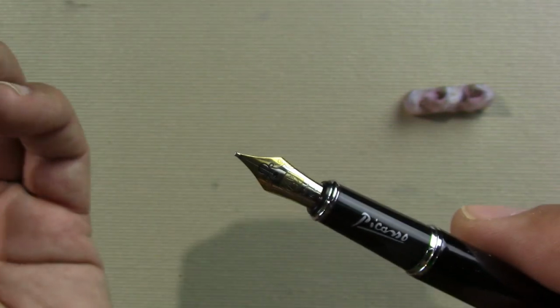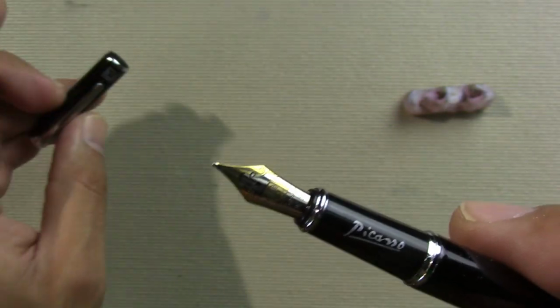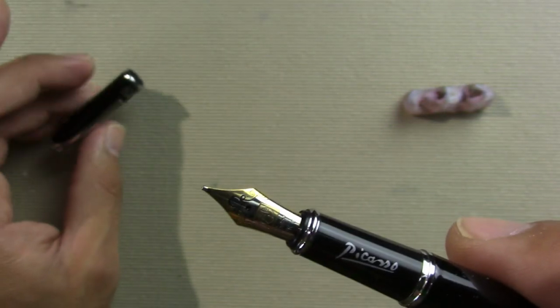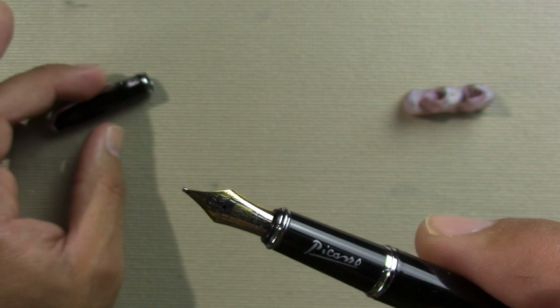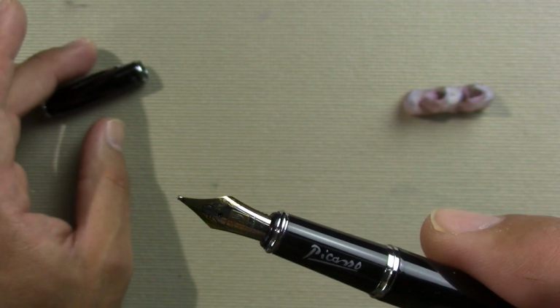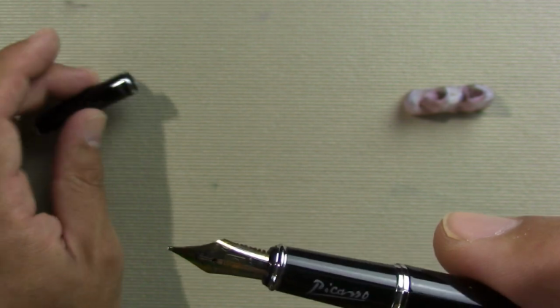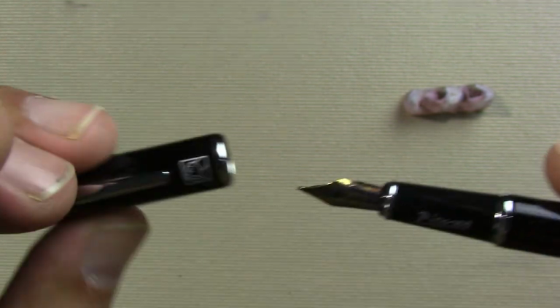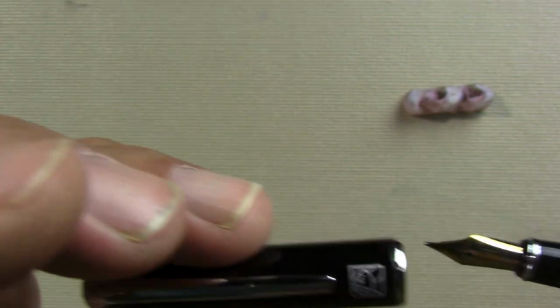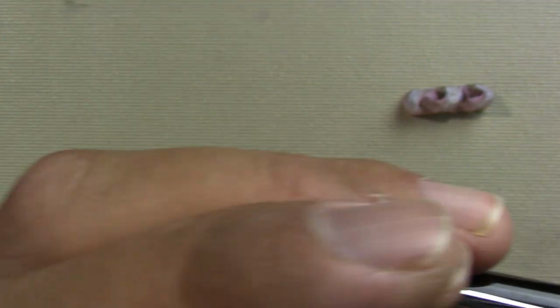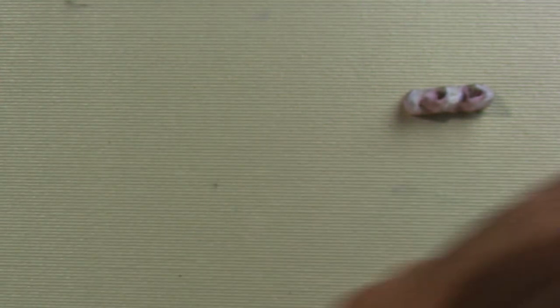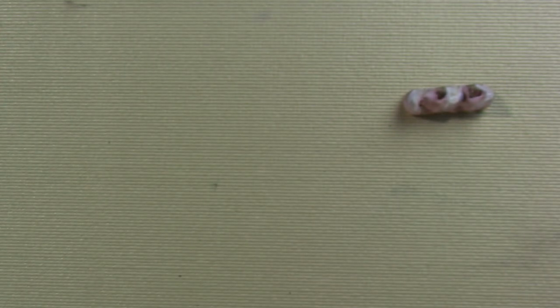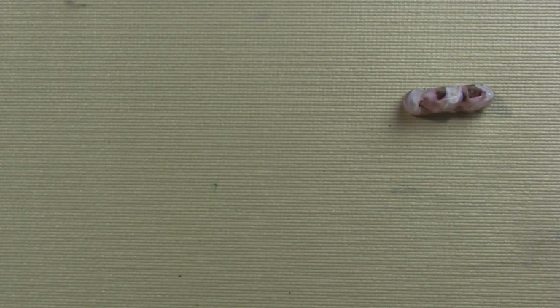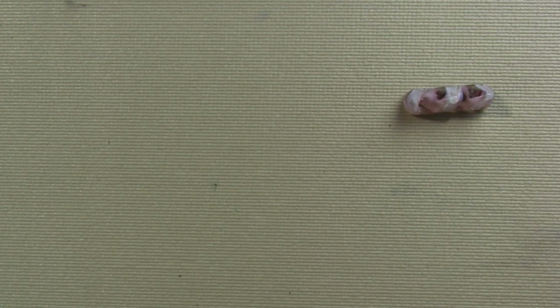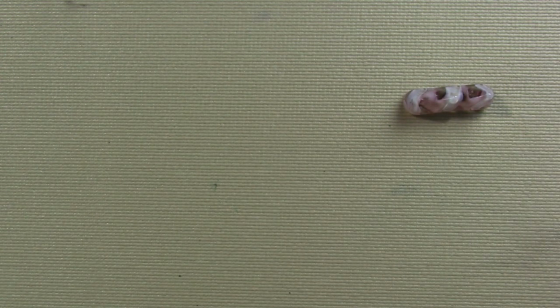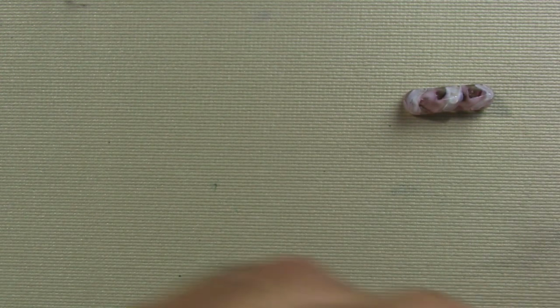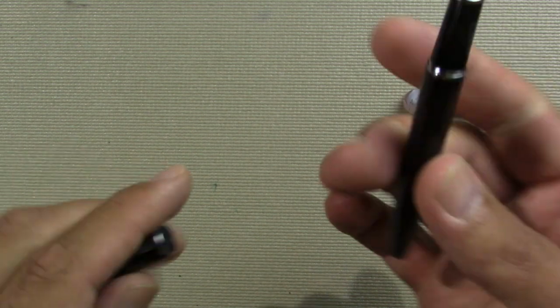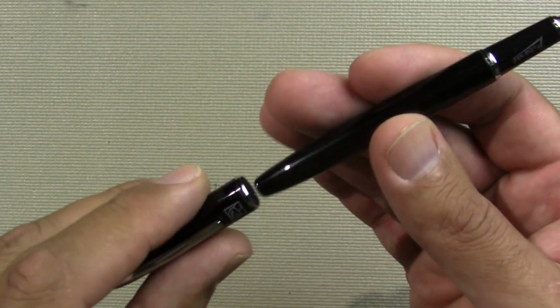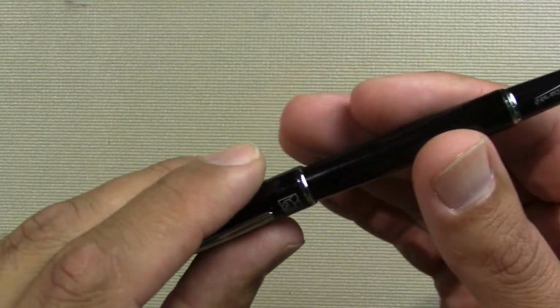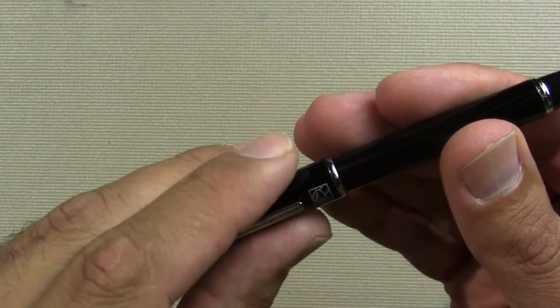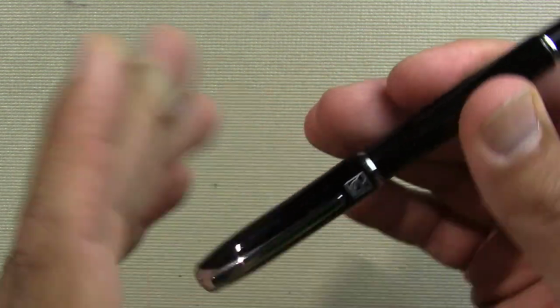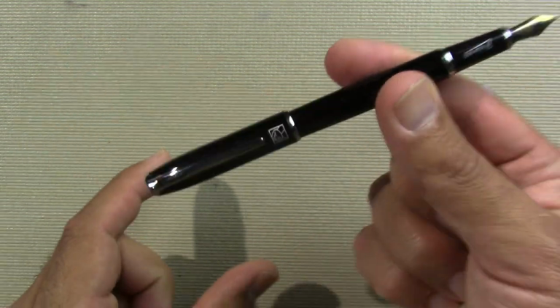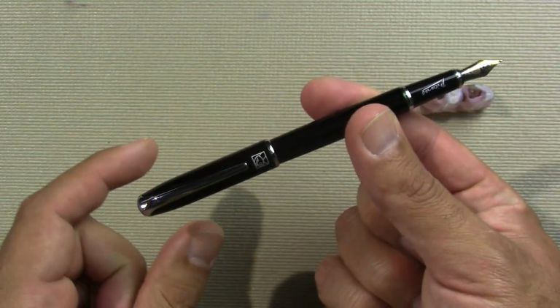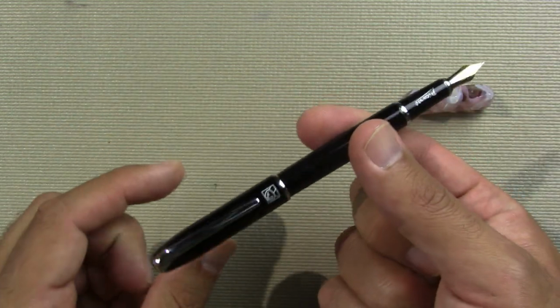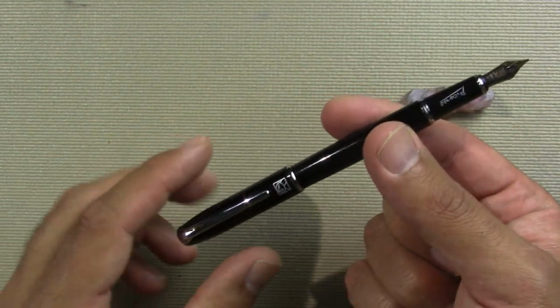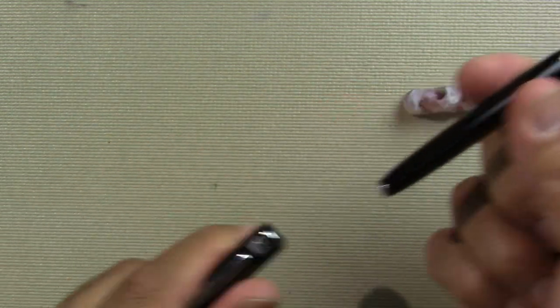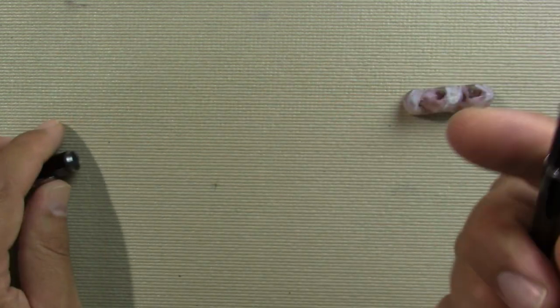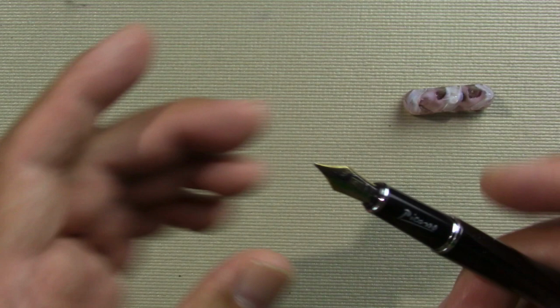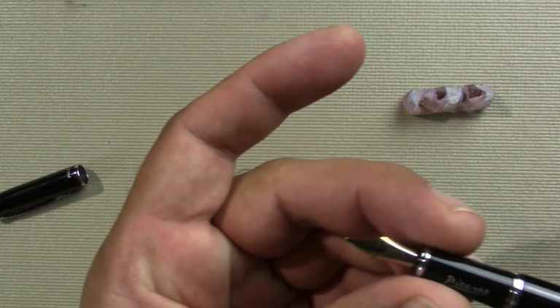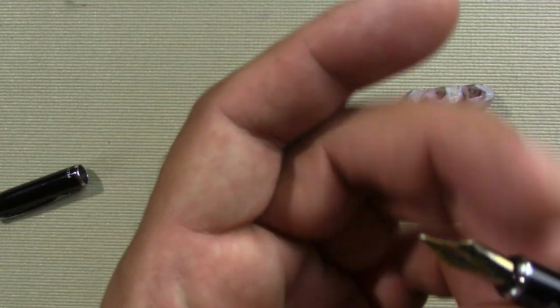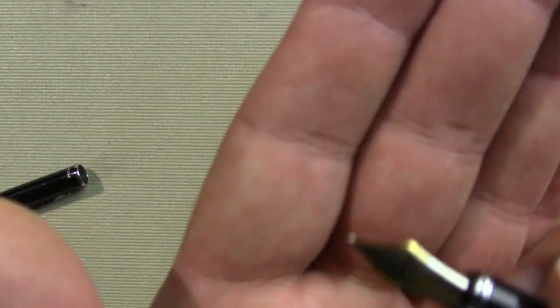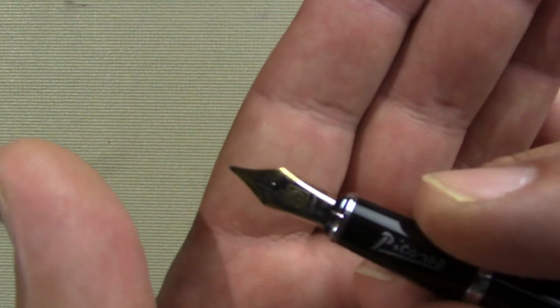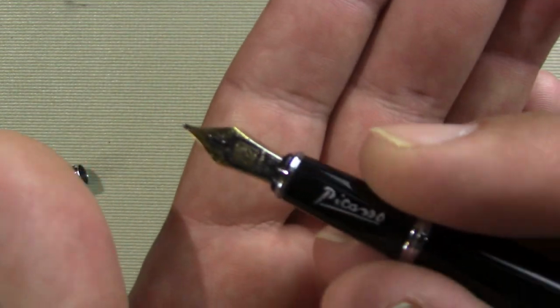Uncapping it — it's not the hardest to unclip, but it does have a nice snap when I cap it. By the way, it does post very nicely. It is a lacquered metal pen.